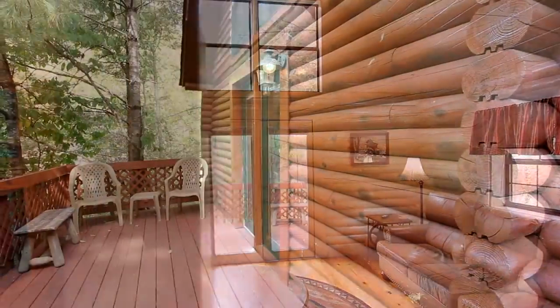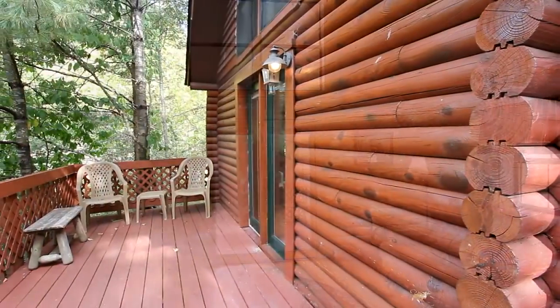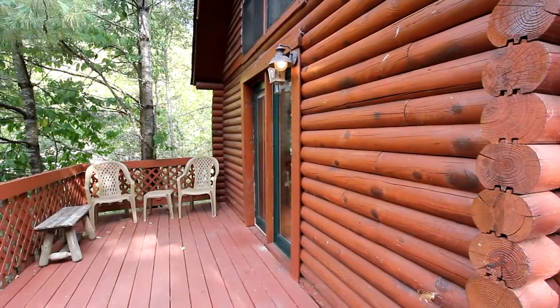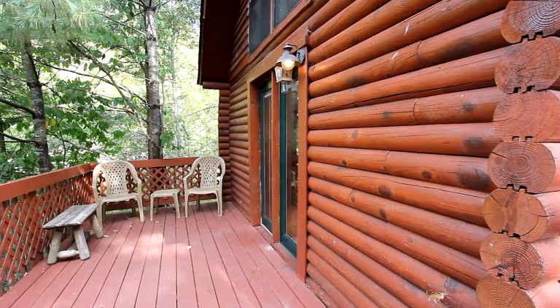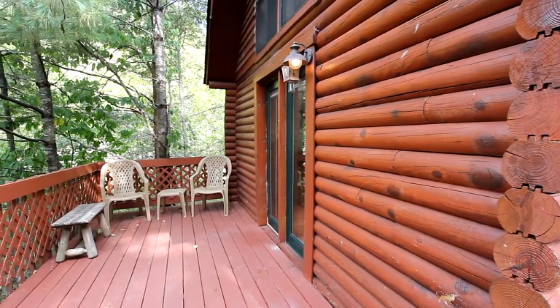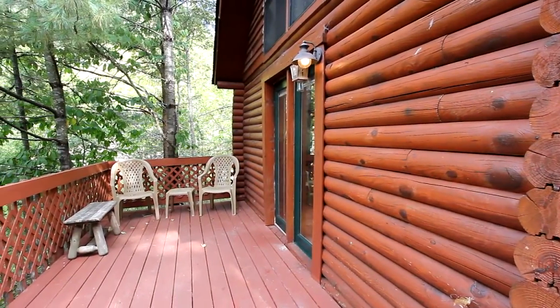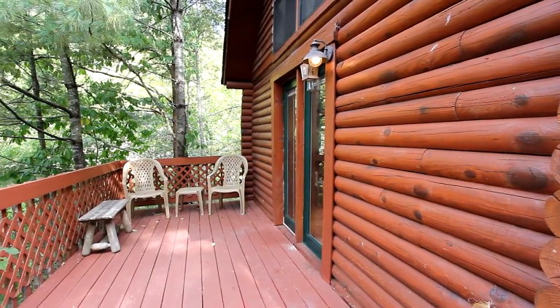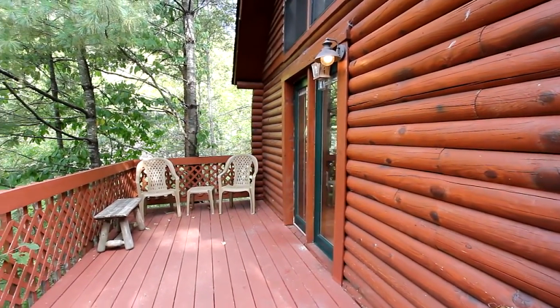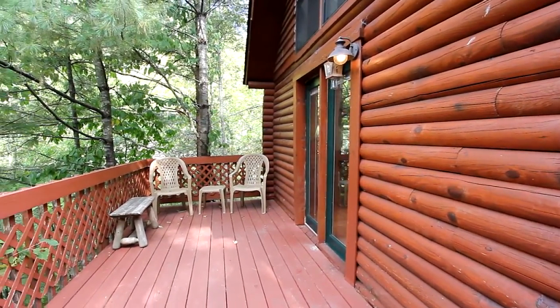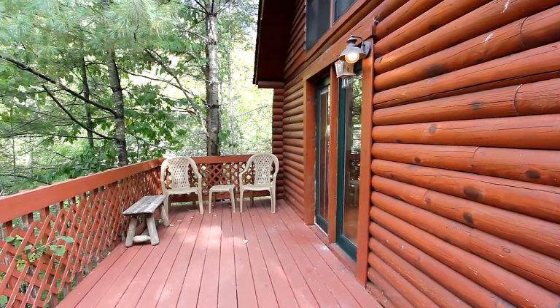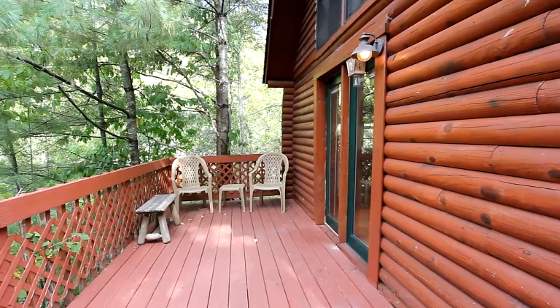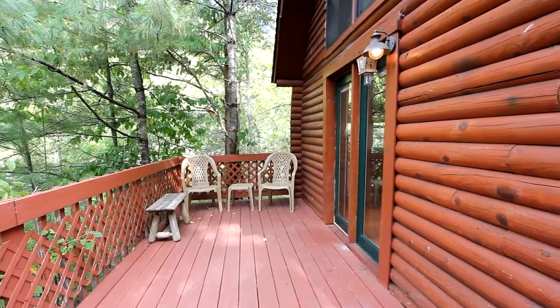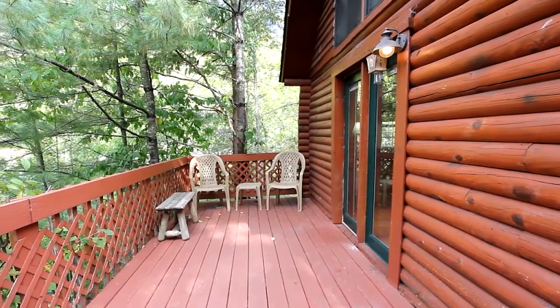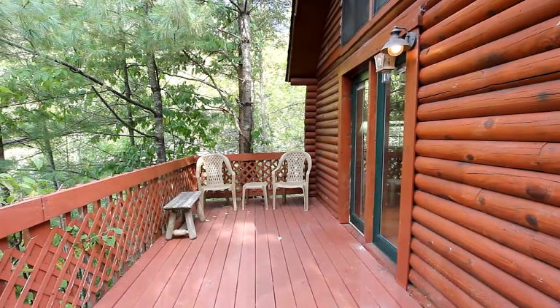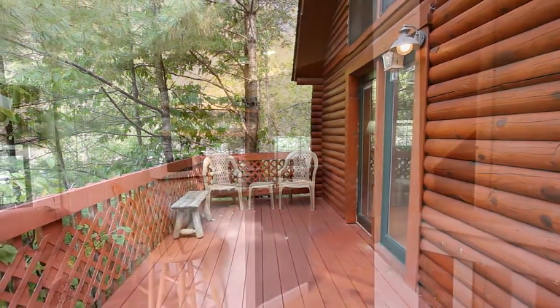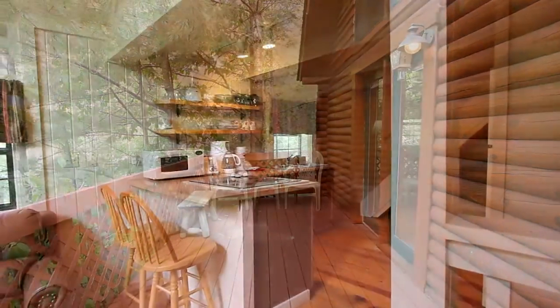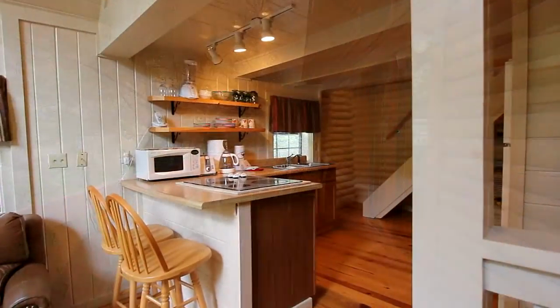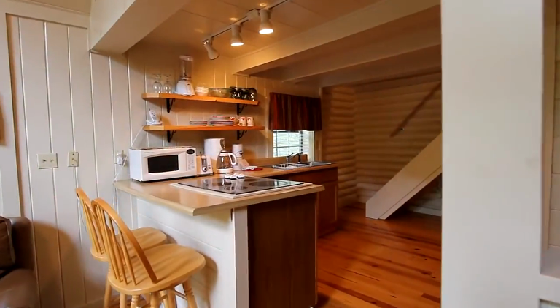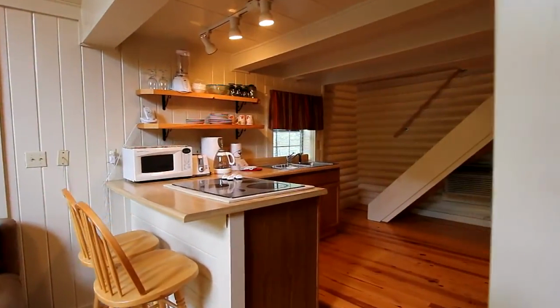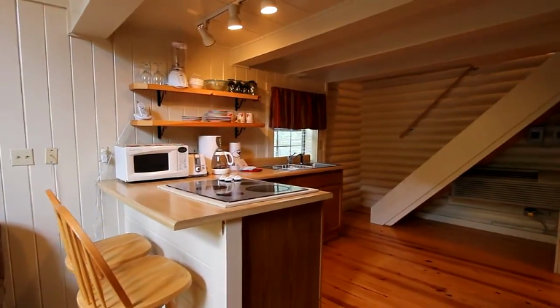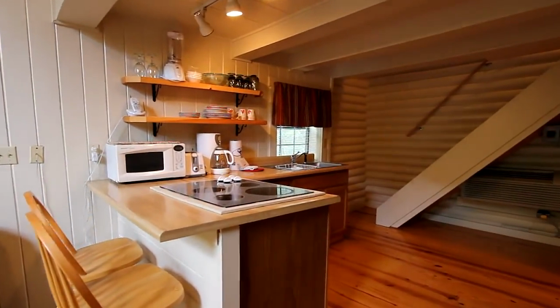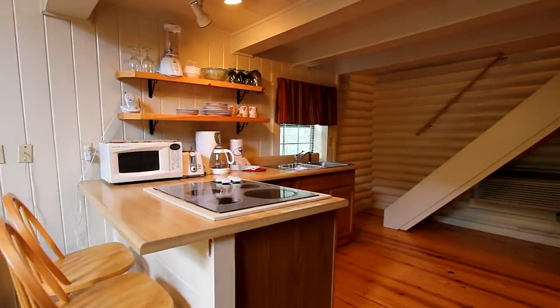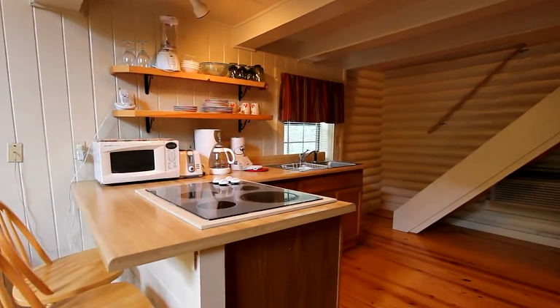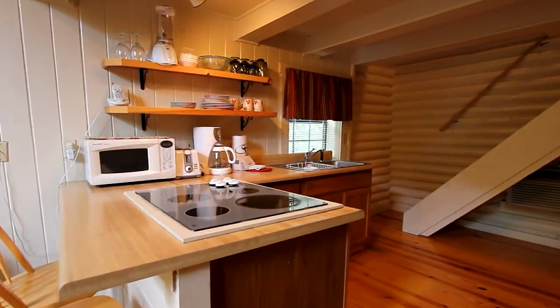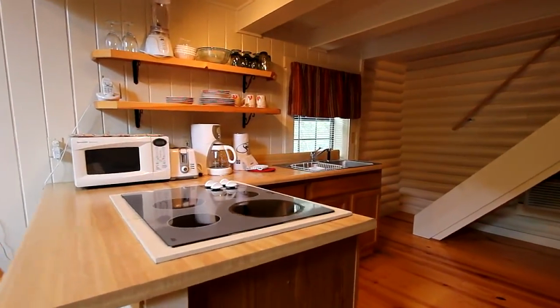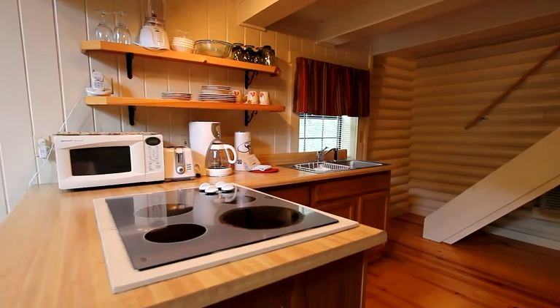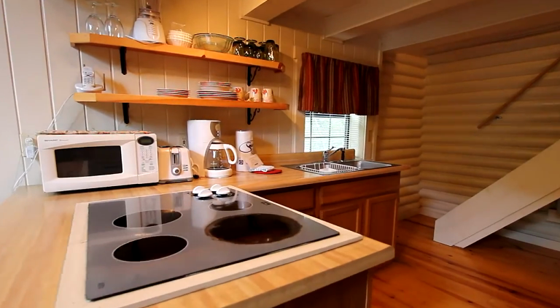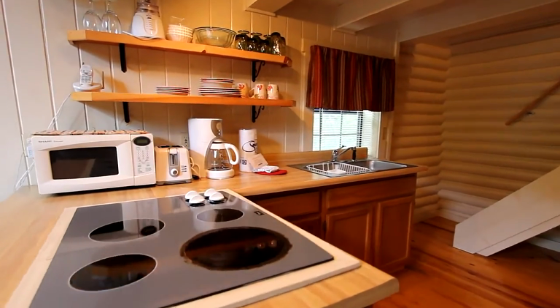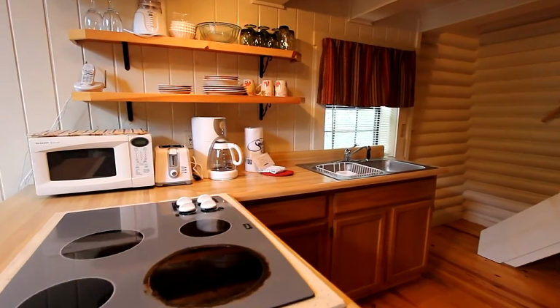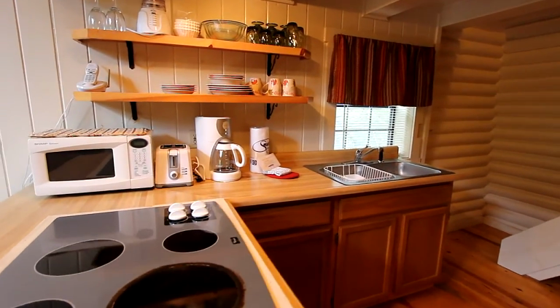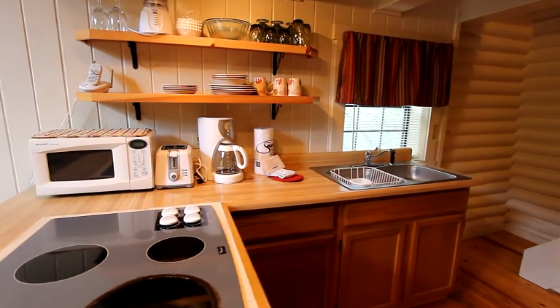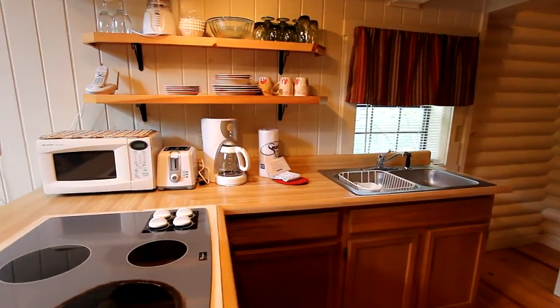Then step out onto the deck and enjoy the sounds of nature while grilling your dinner. The cozy kitchen offers rich oak cabinetry and open shelving, making cooking a breeze.